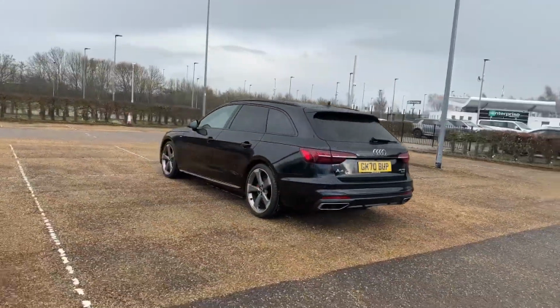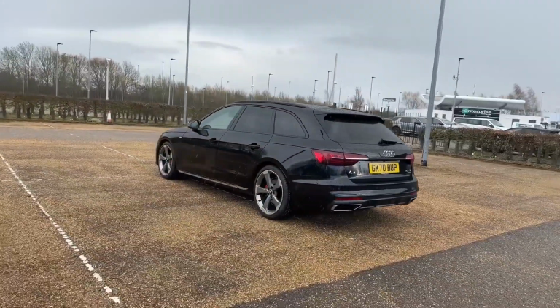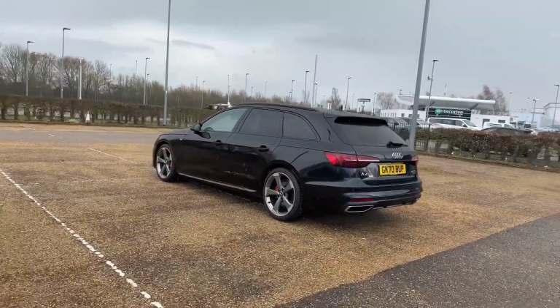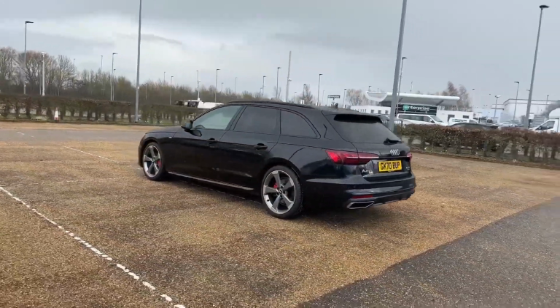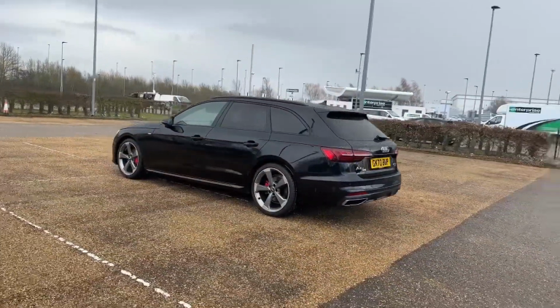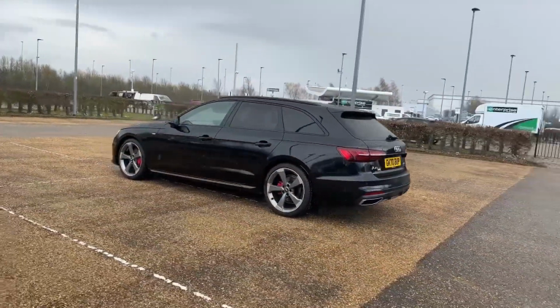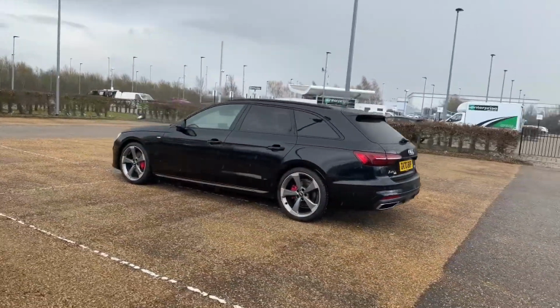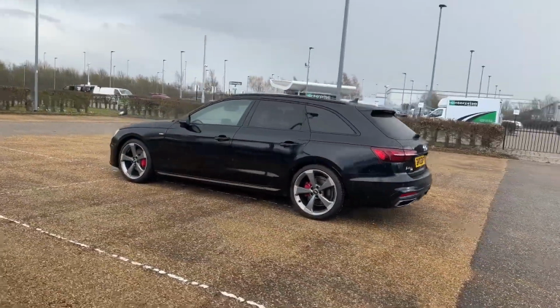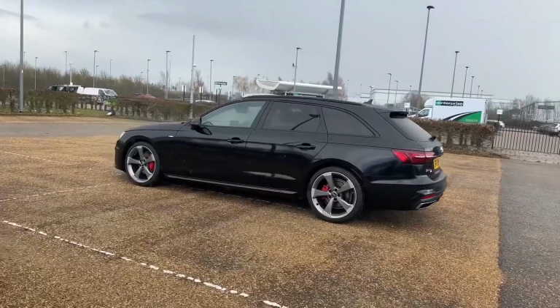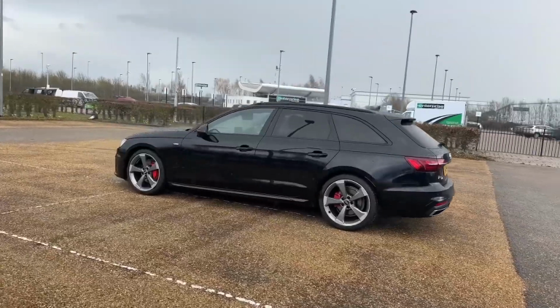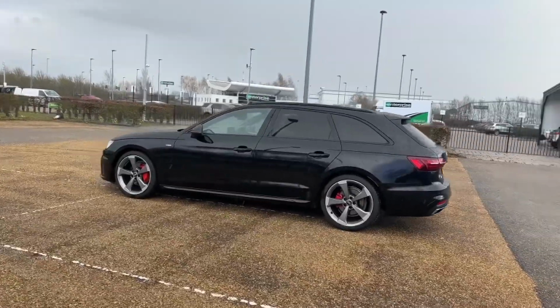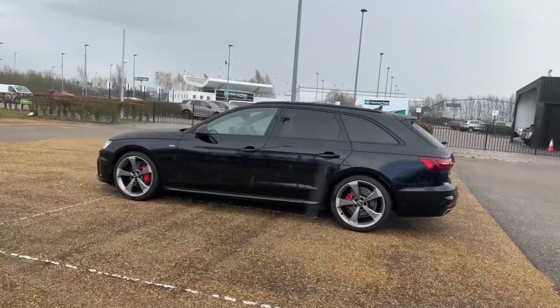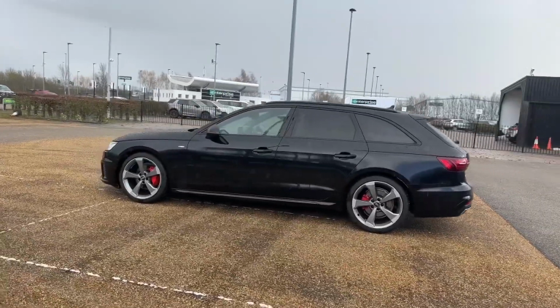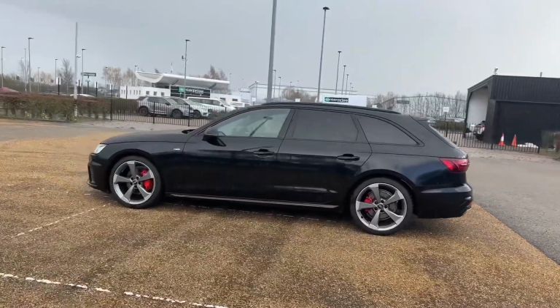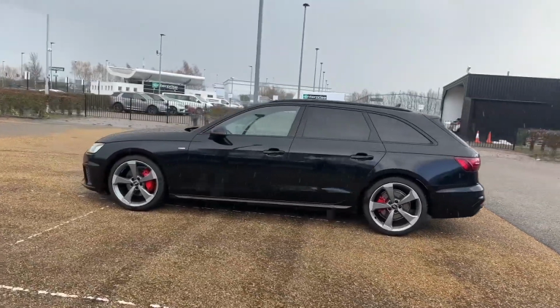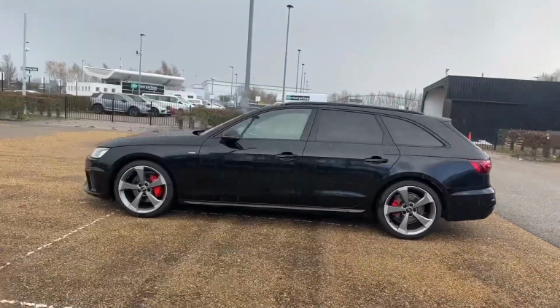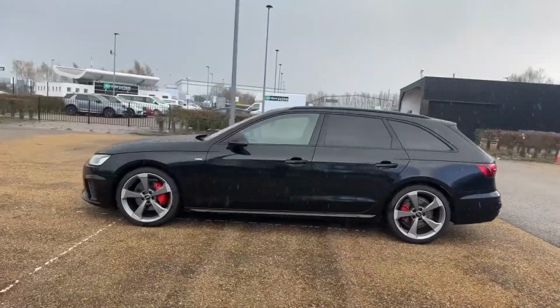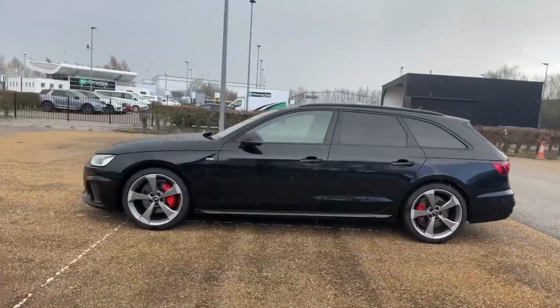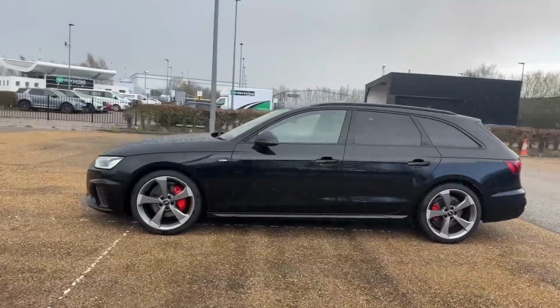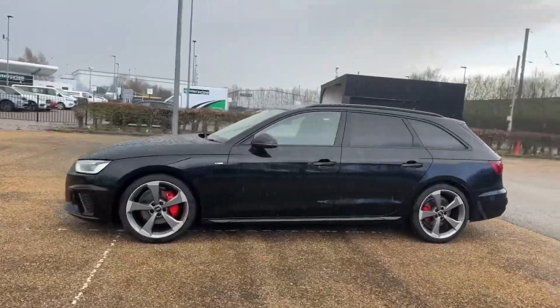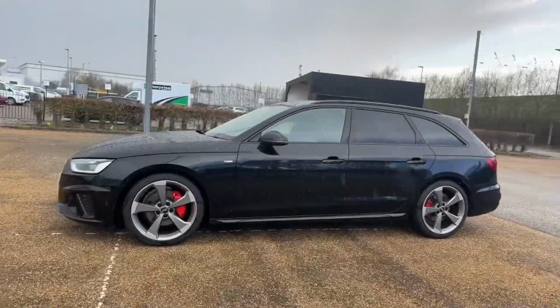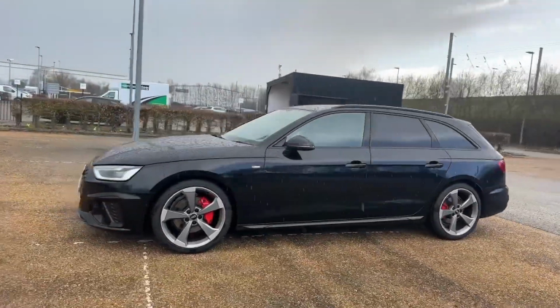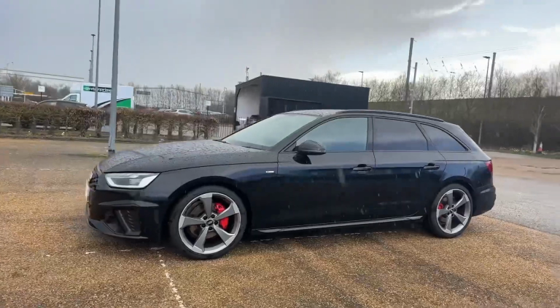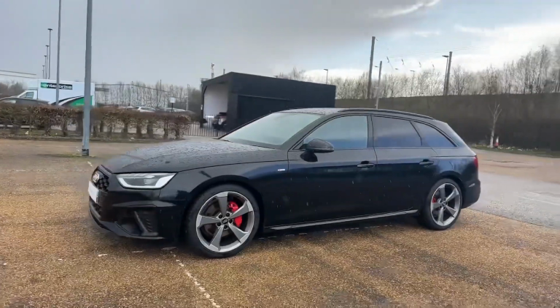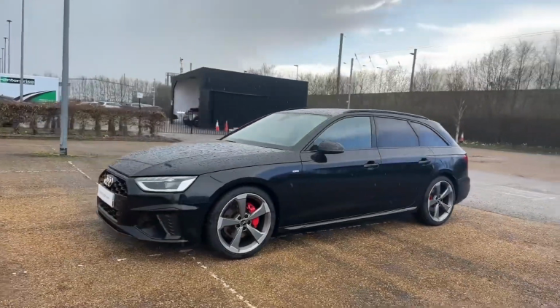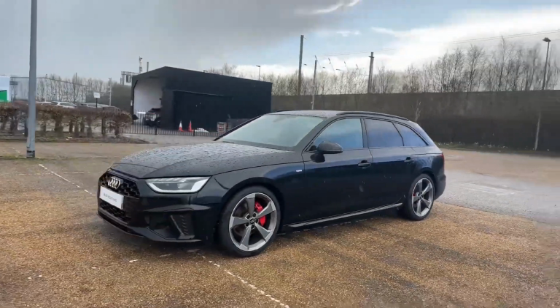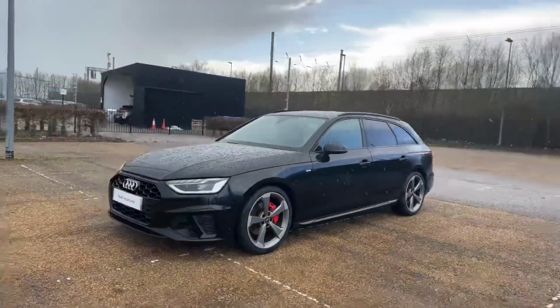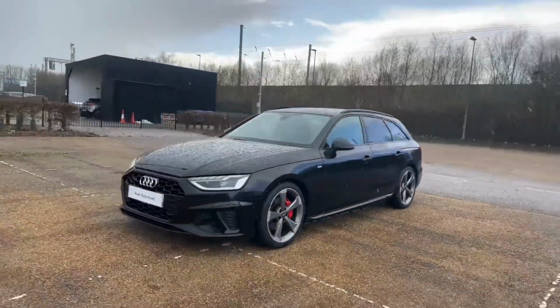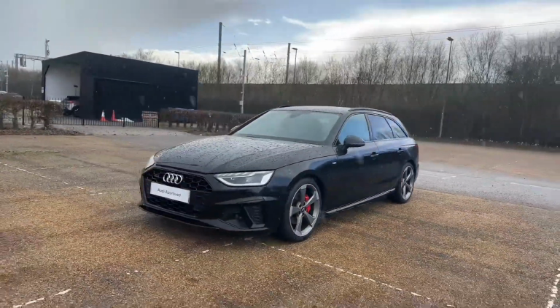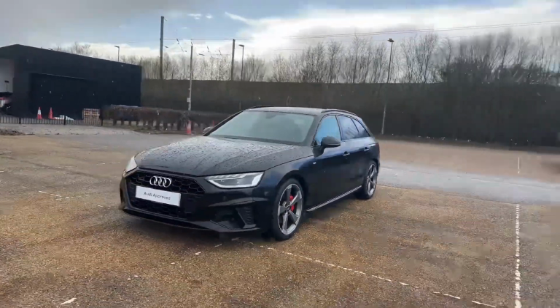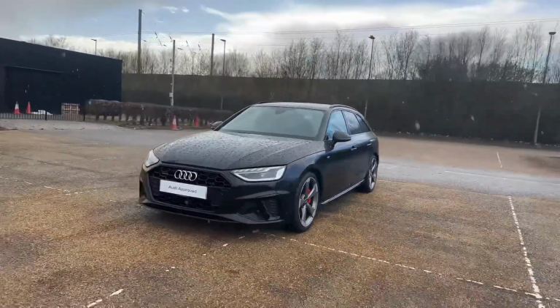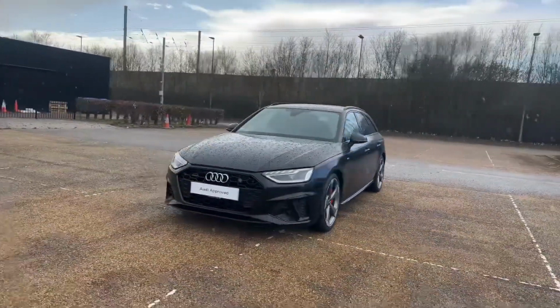The Myth Black metallic paired with 19-inch 5-arm rotor design alloy wheels really sets the presence of this car on the road. It's a real eye-catcher whilst looking sporty and aggressive.